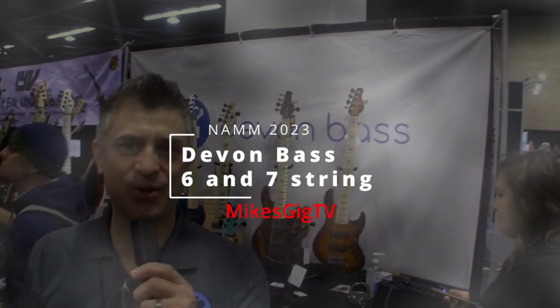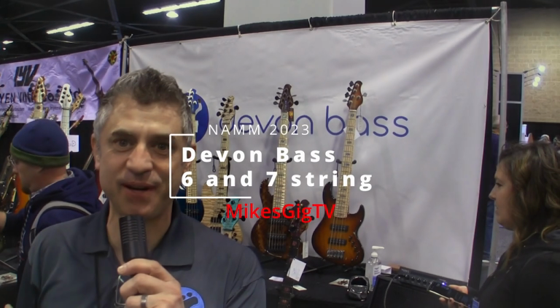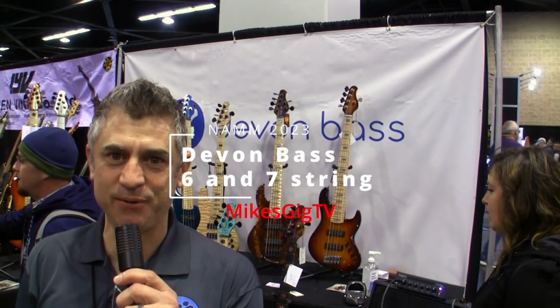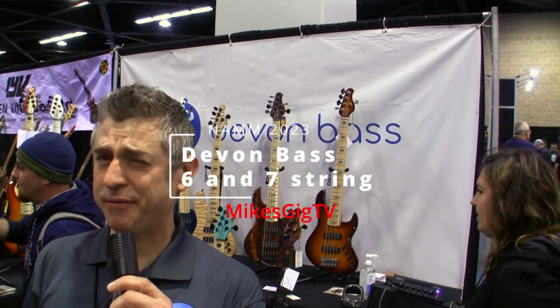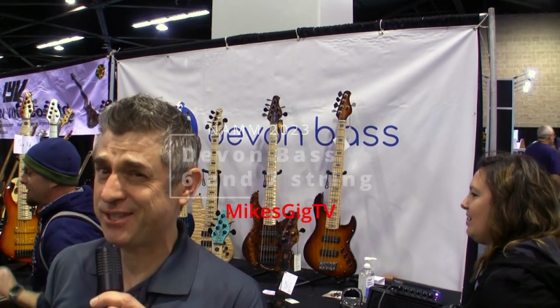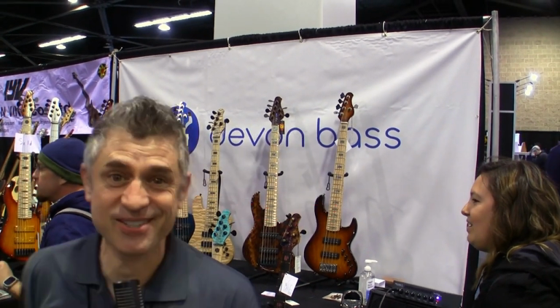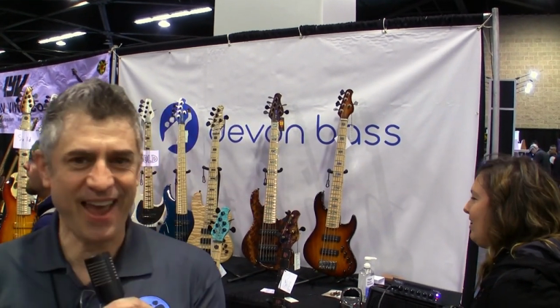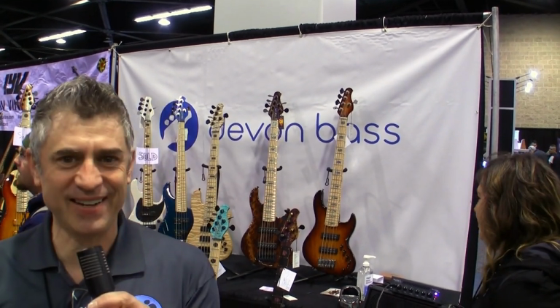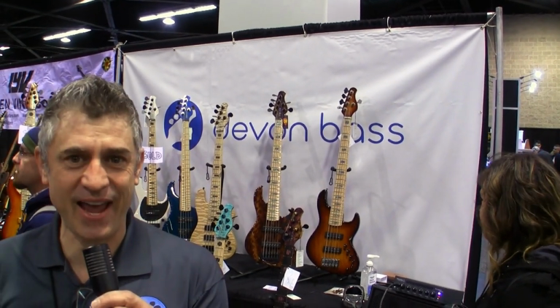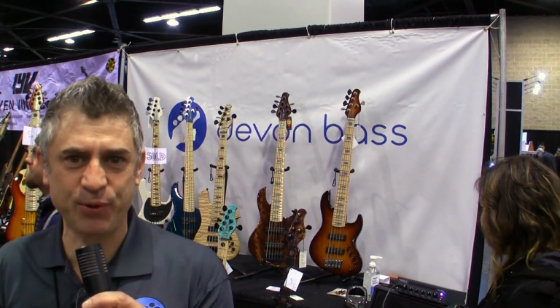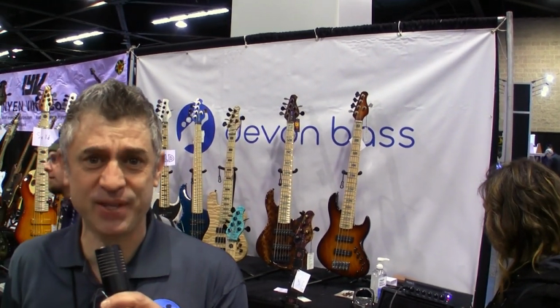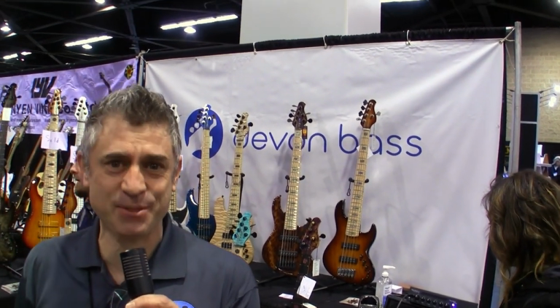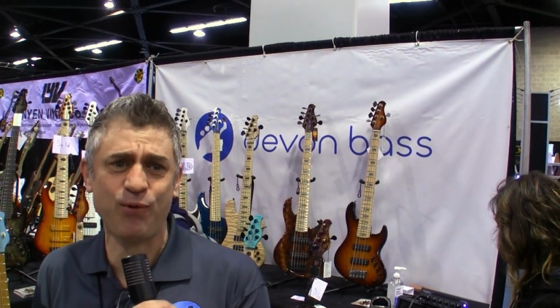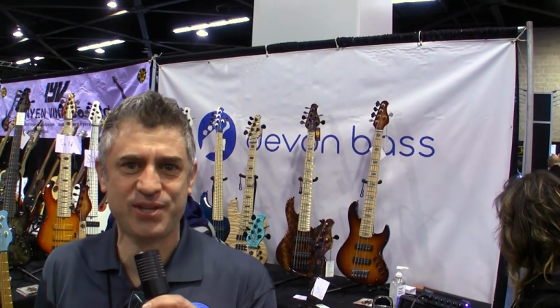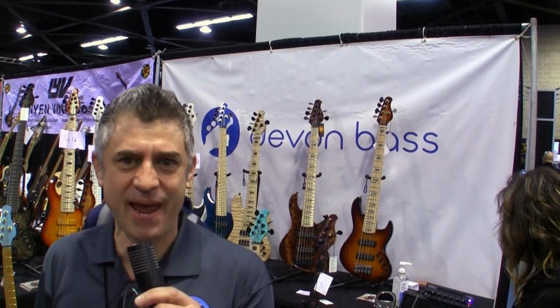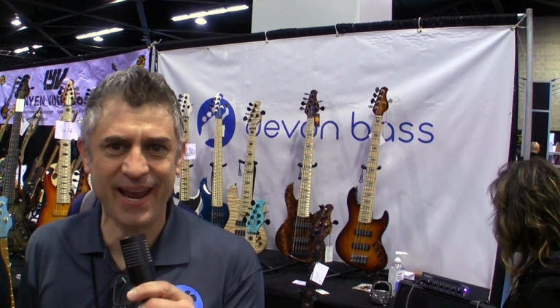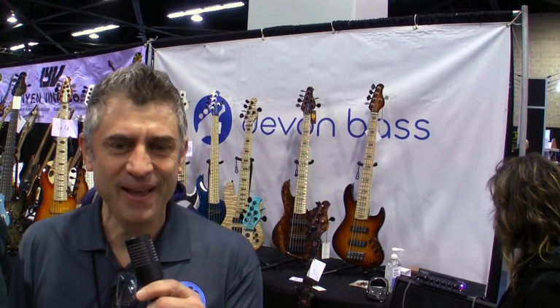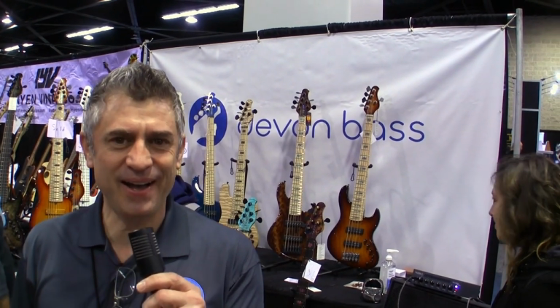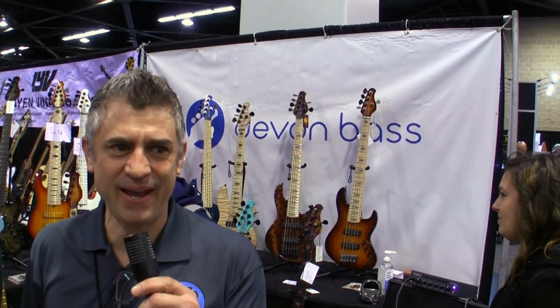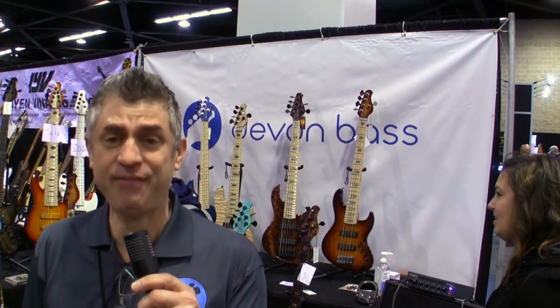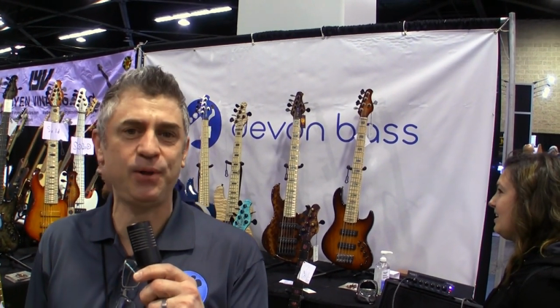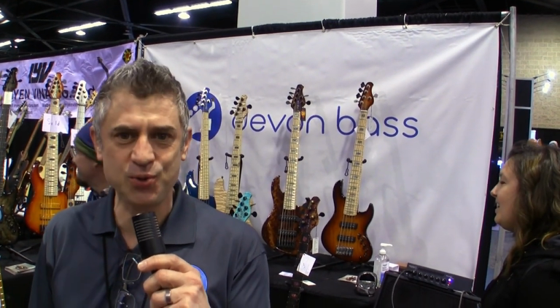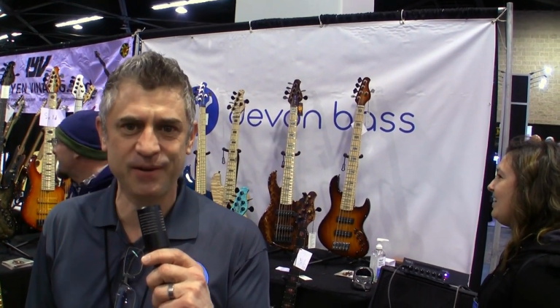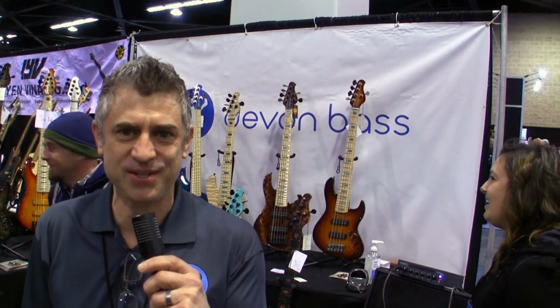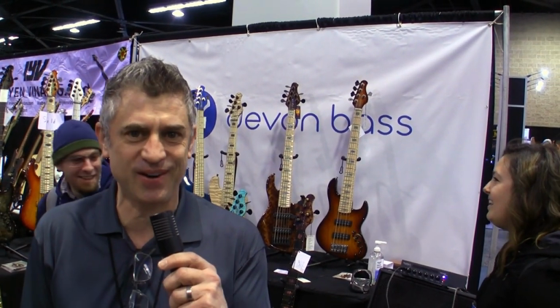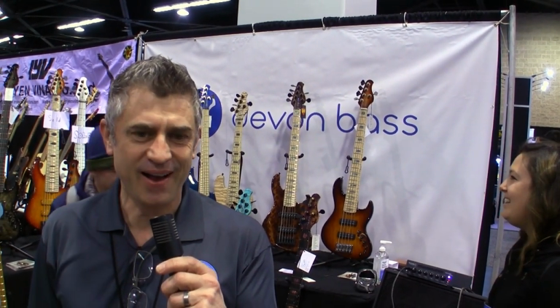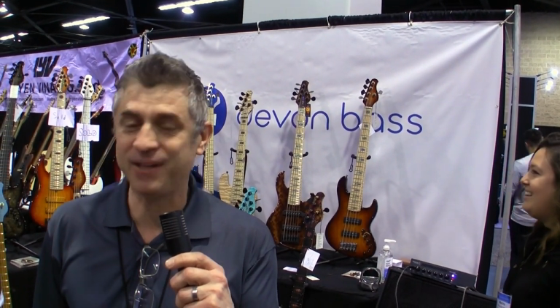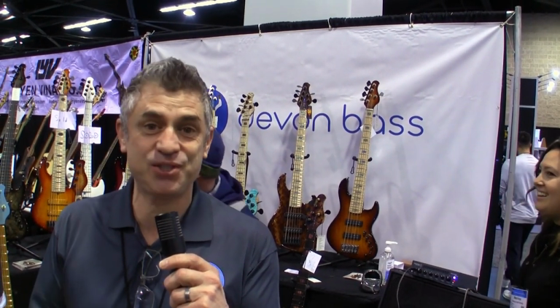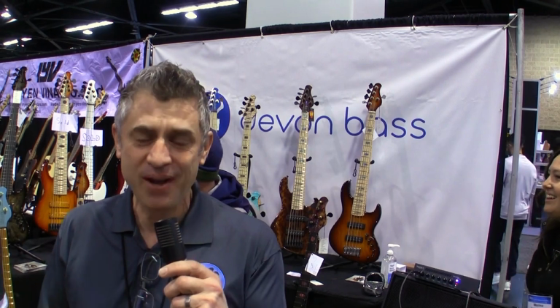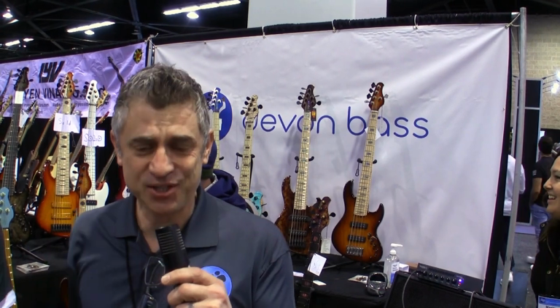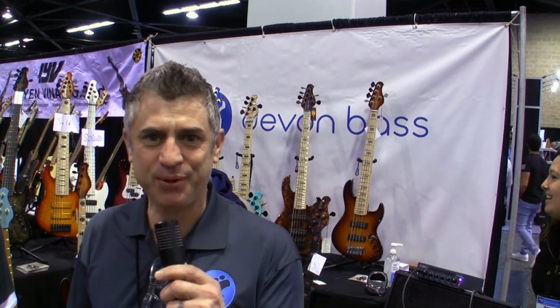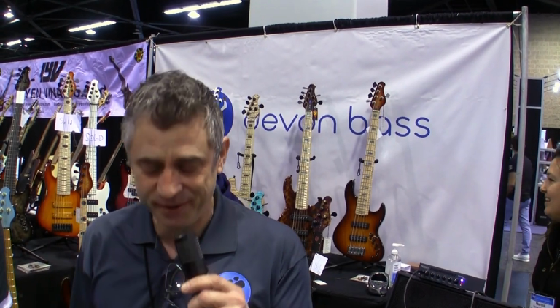I'm Devin Smollin from Devin Bass Guitars. I have a booth here — this is actually my fourth time at NAMM — and I have a couple new innovations I'd love to share with you.